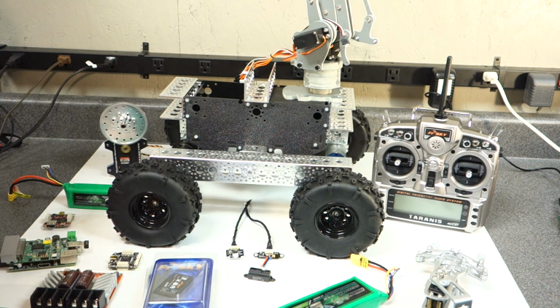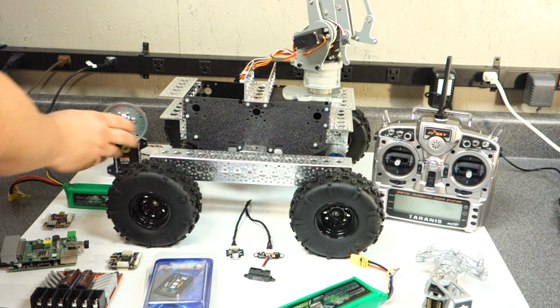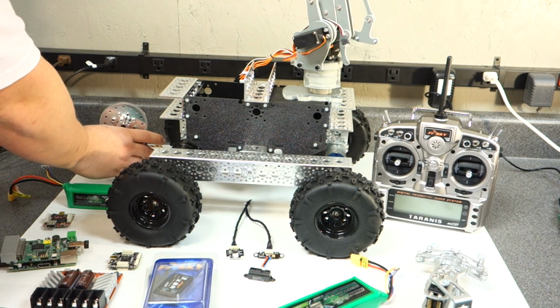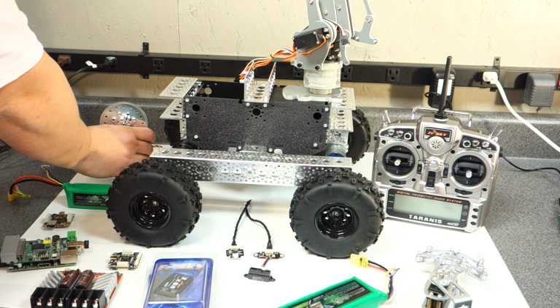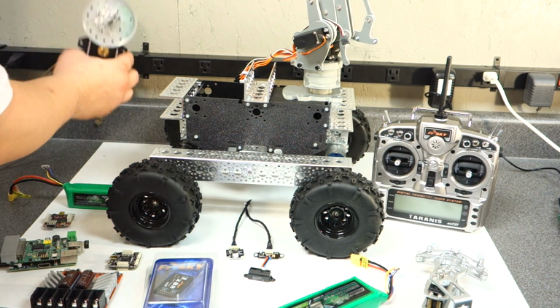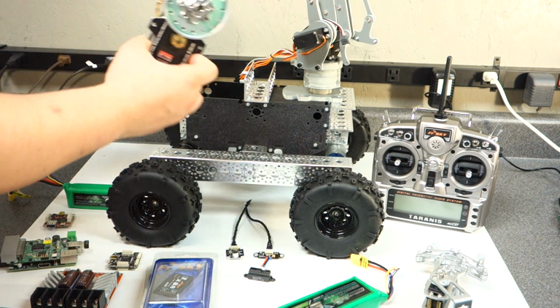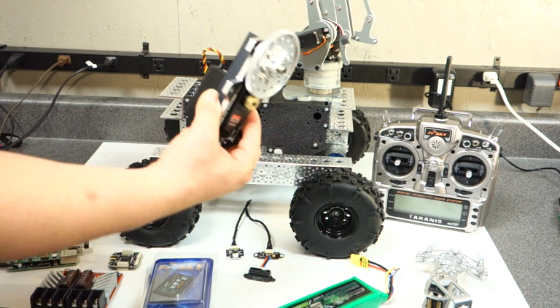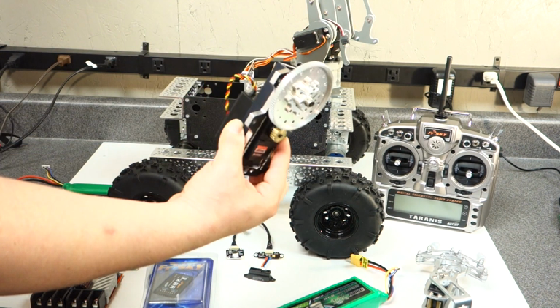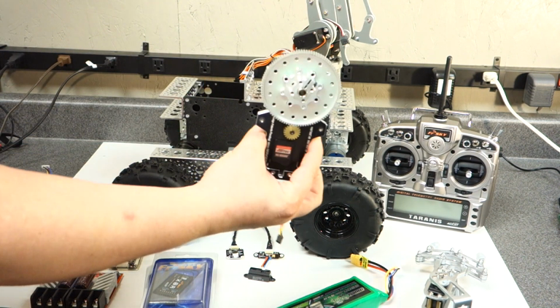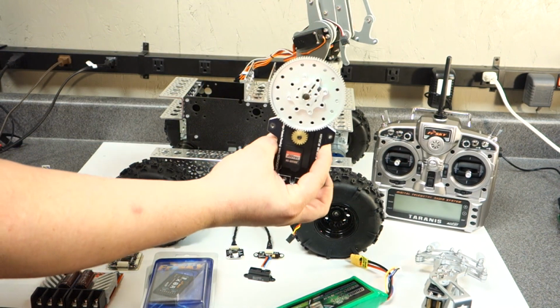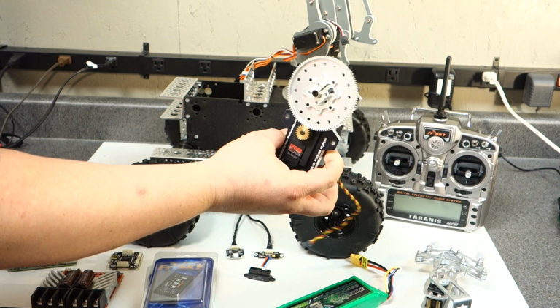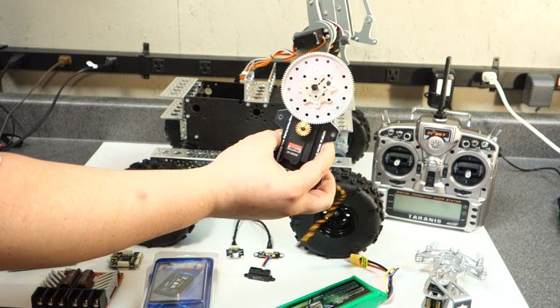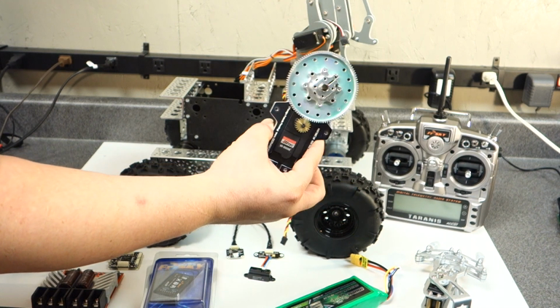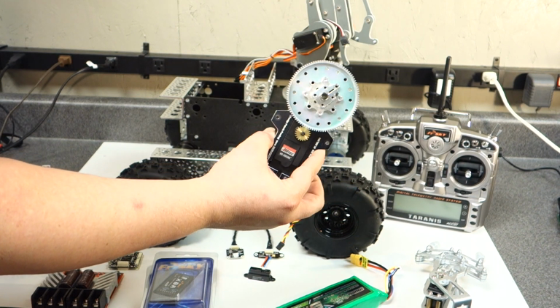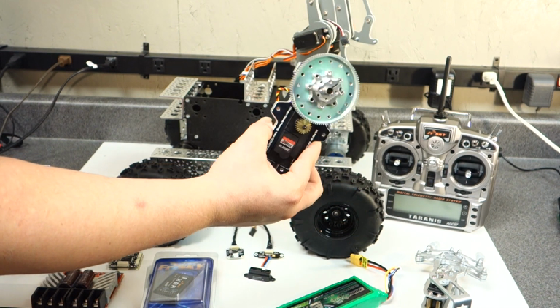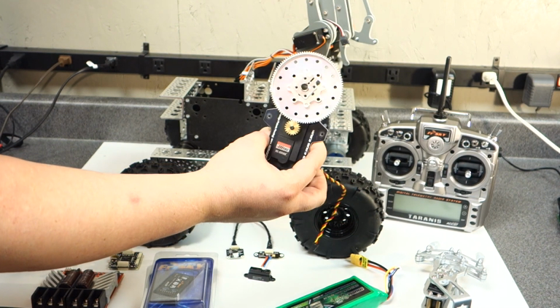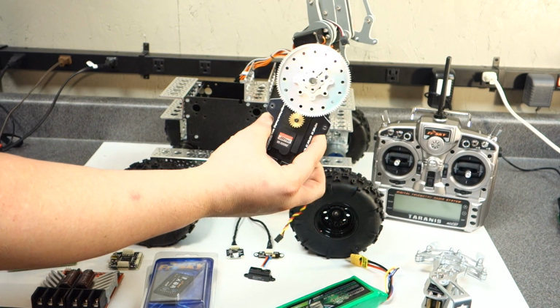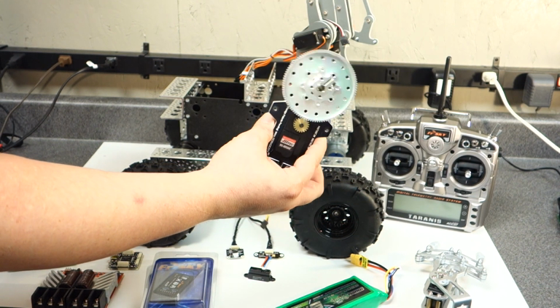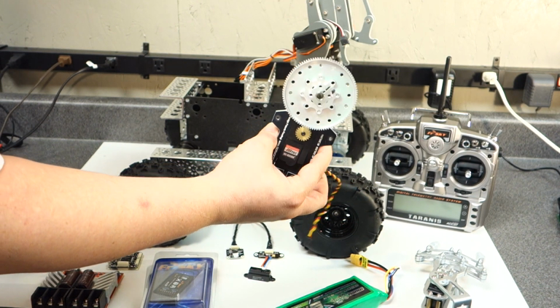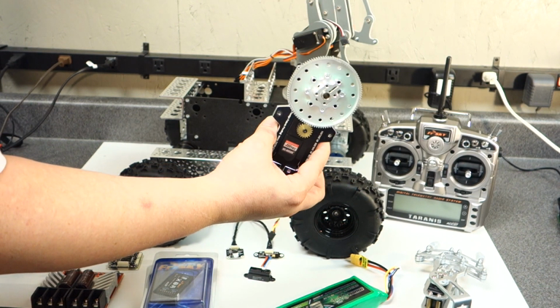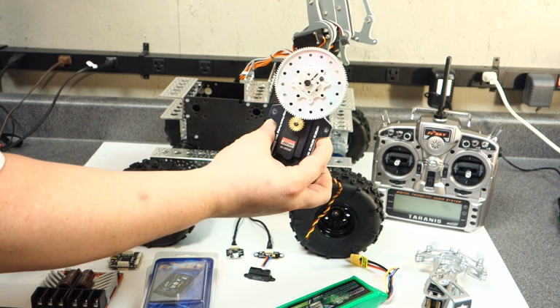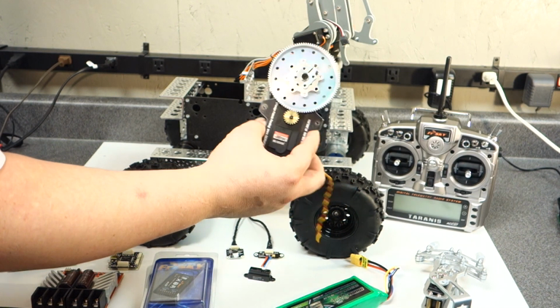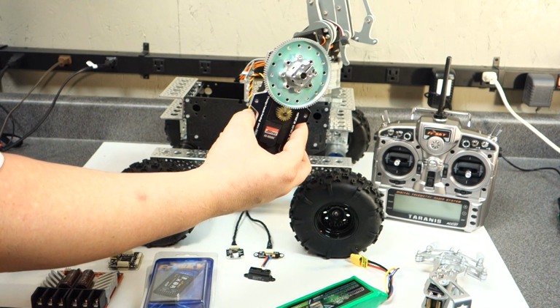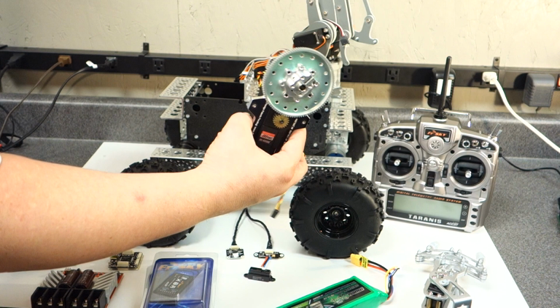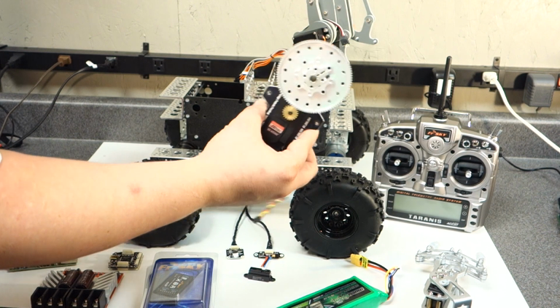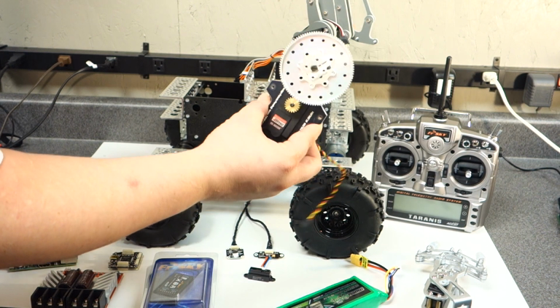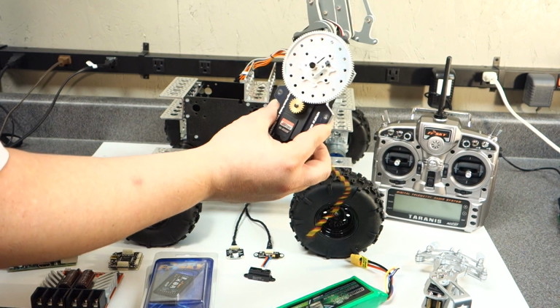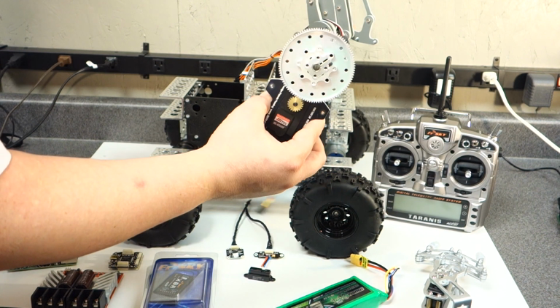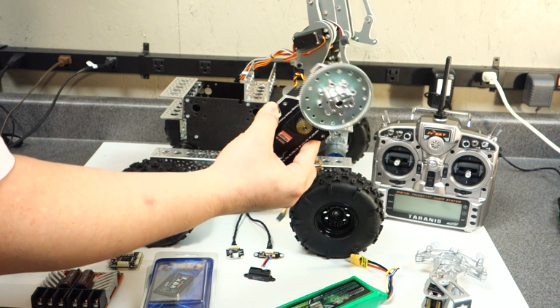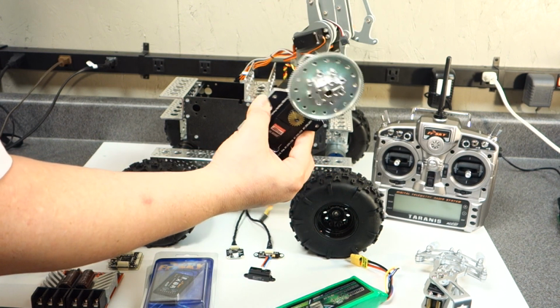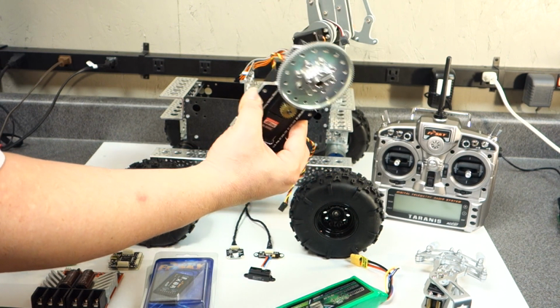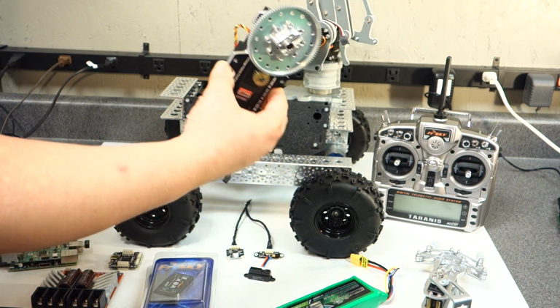I used this high-torque servo for the winch. It's 600 ounce per inch, so it's a pretty heavy-duty servo.